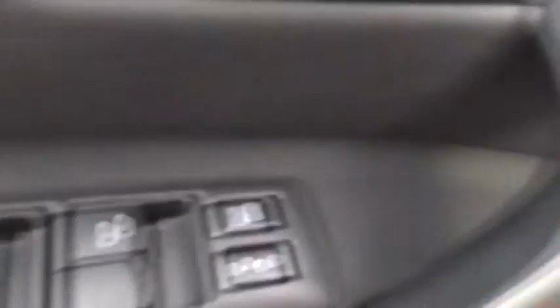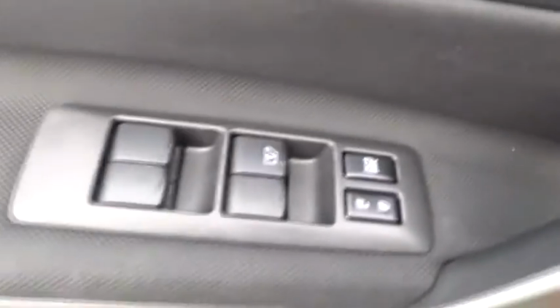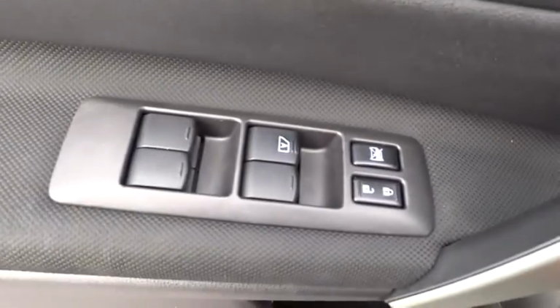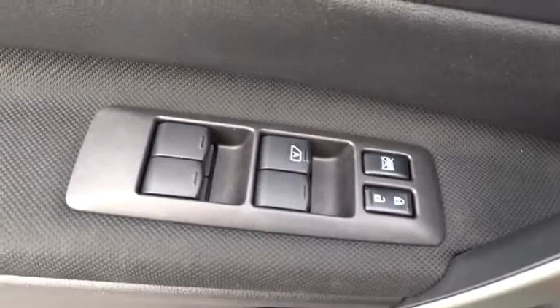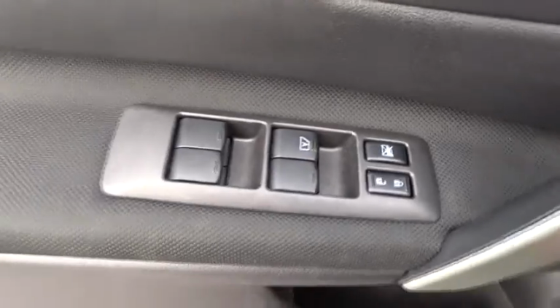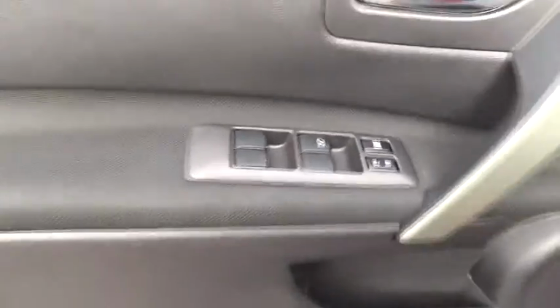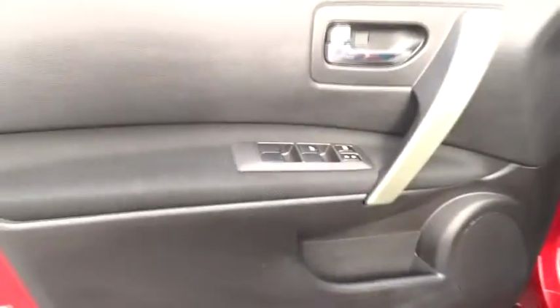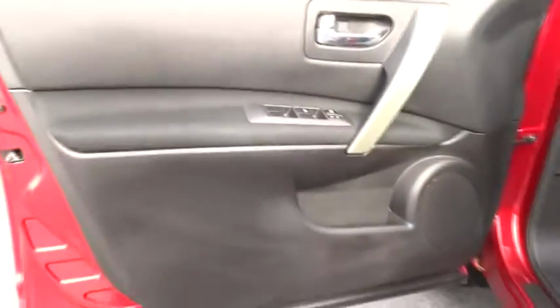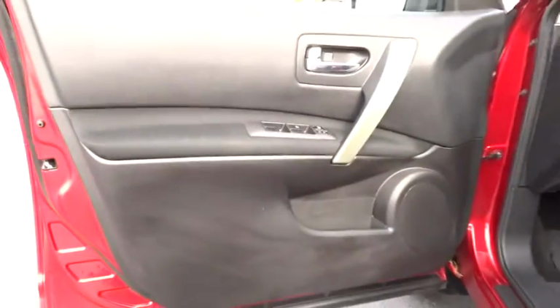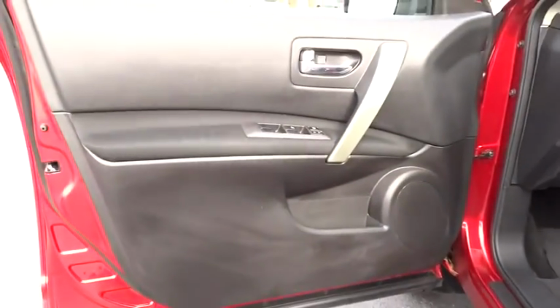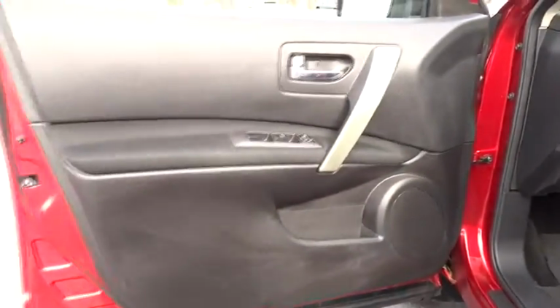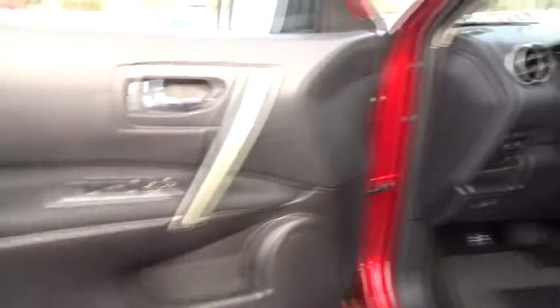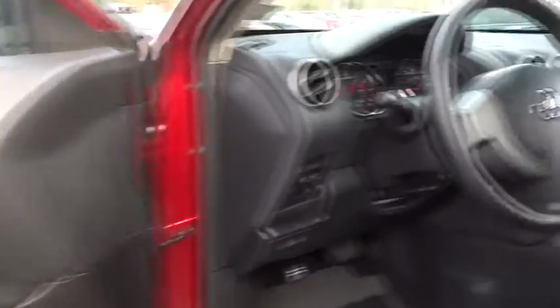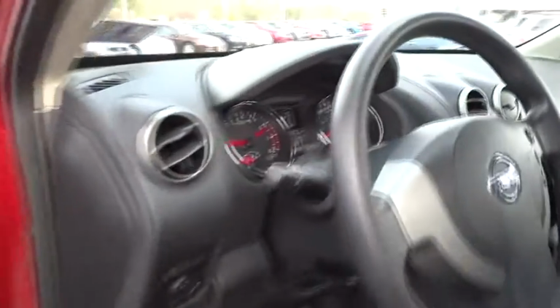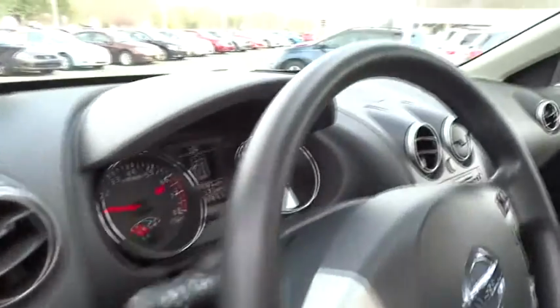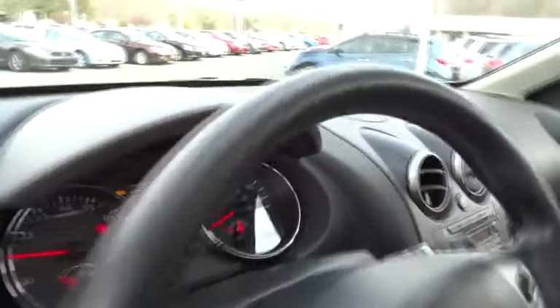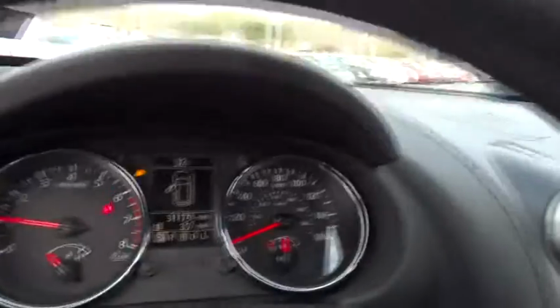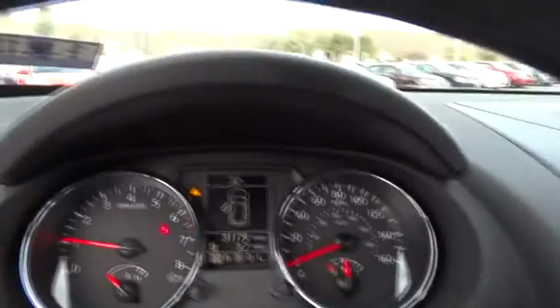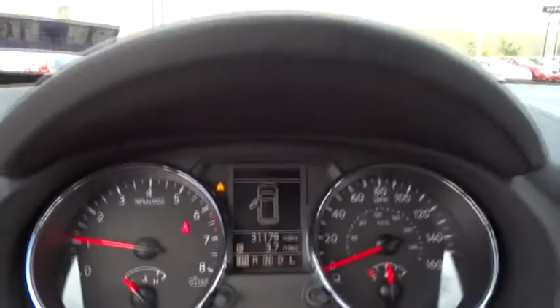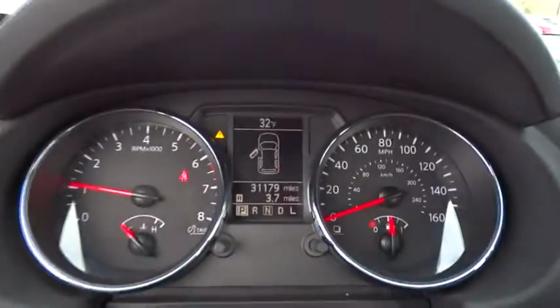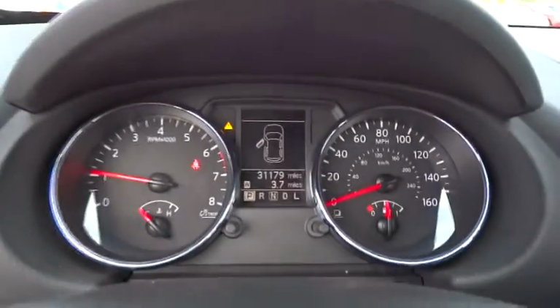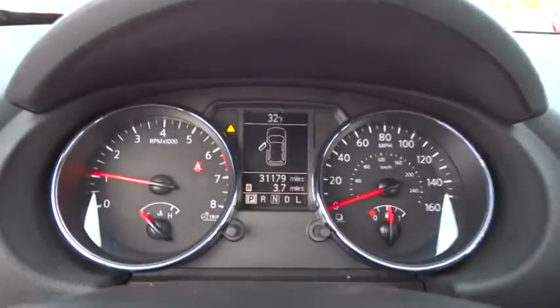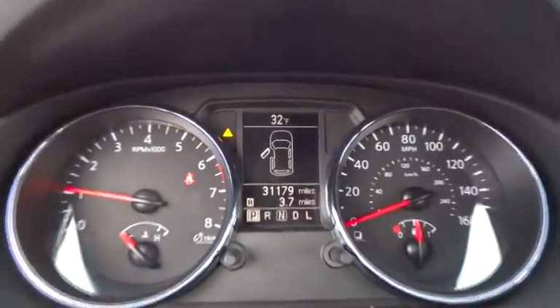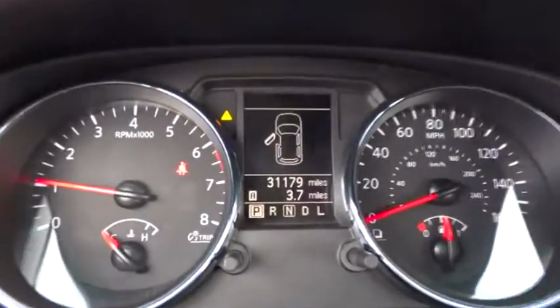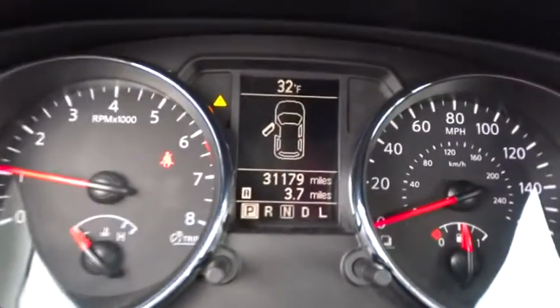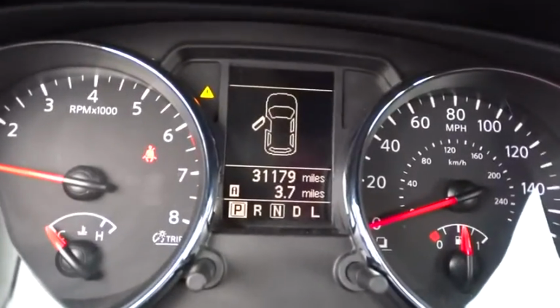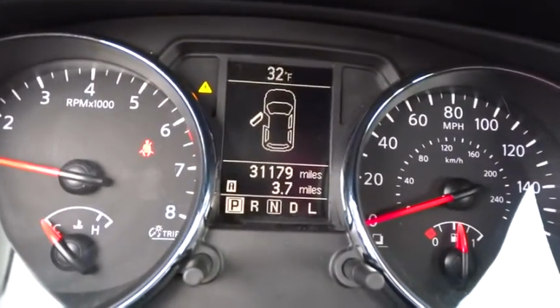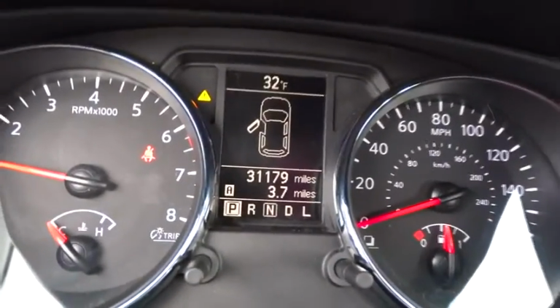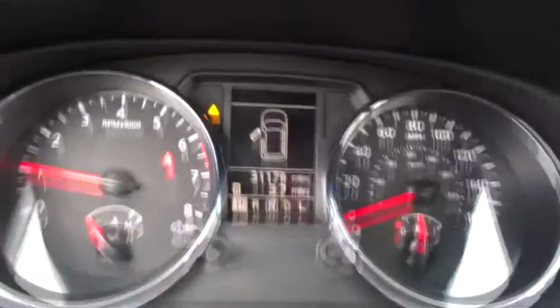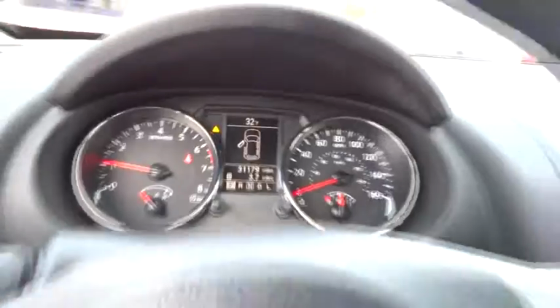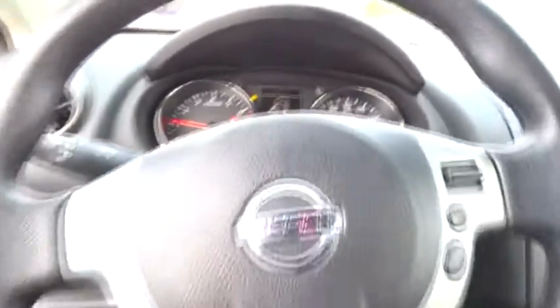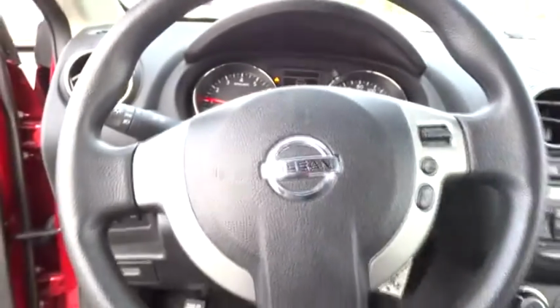Keyless entry, AM-FM stereo radio, rear defrost, bucket seats, power windows, CD player, security system, trip computer, power door locks, child safety locks.